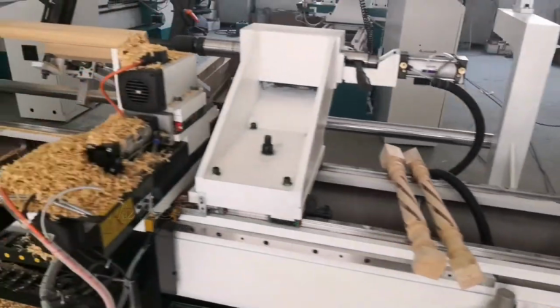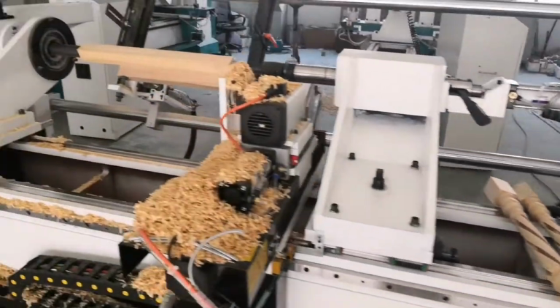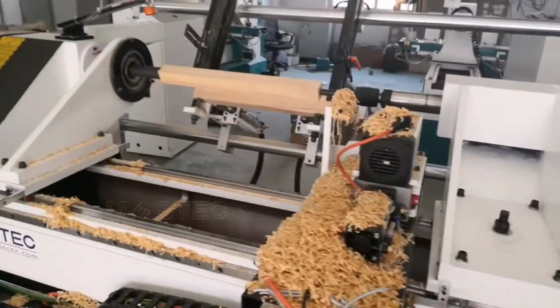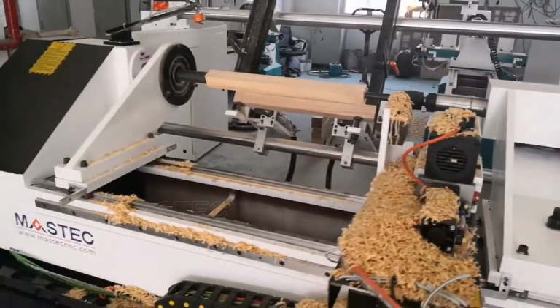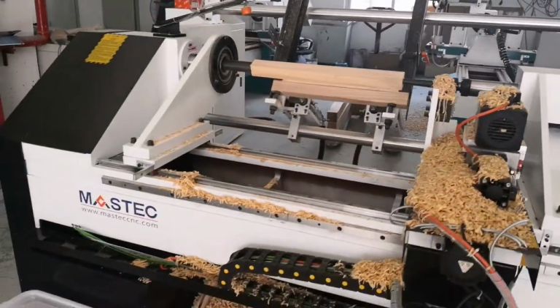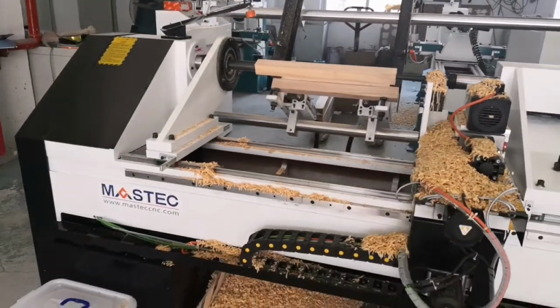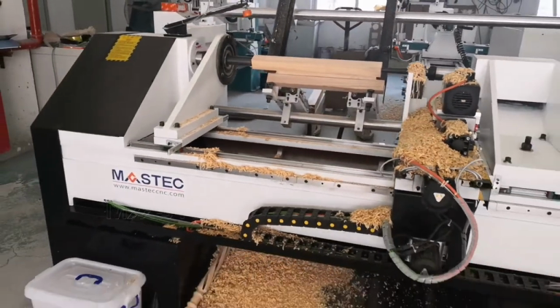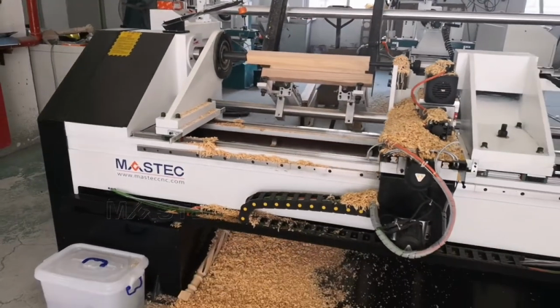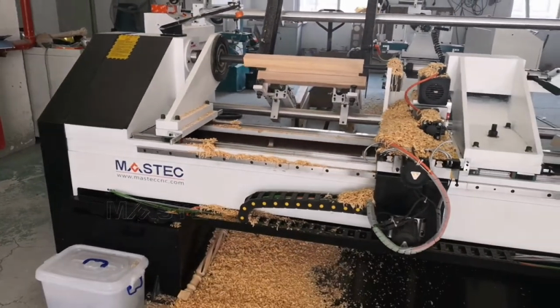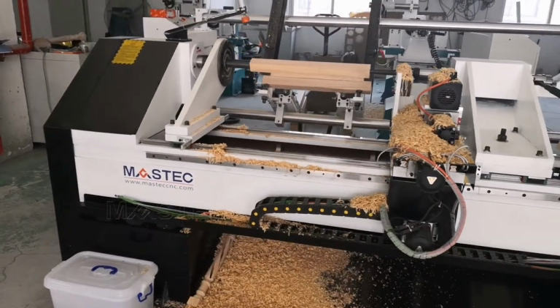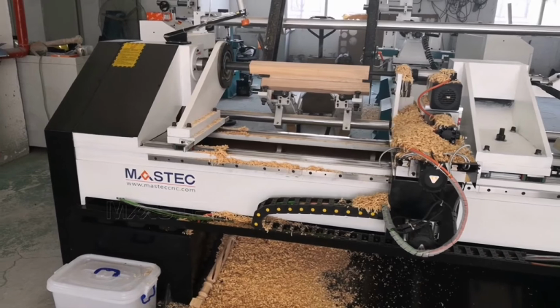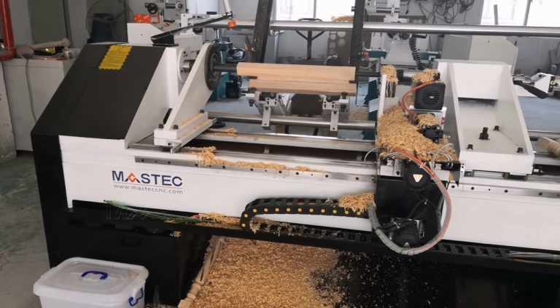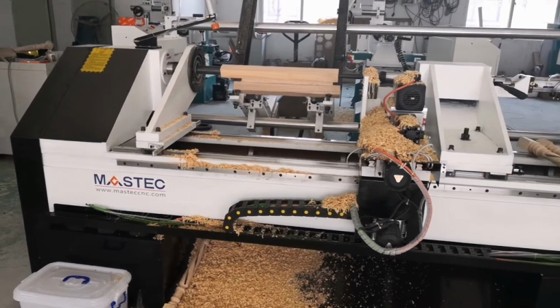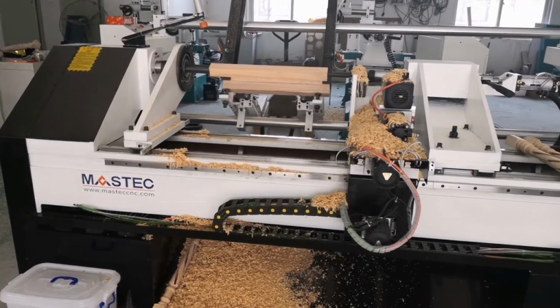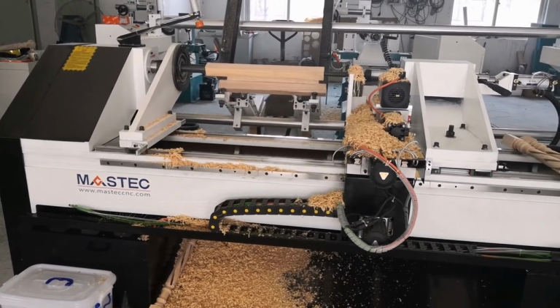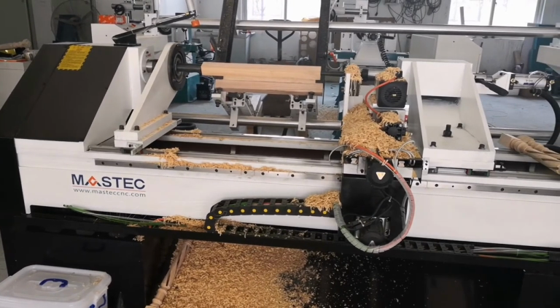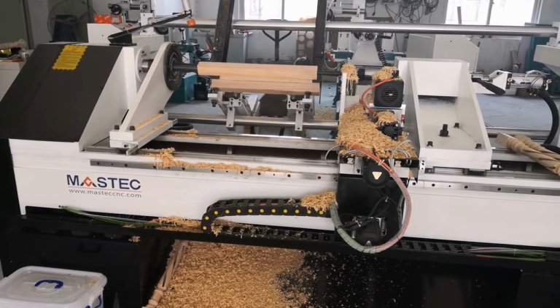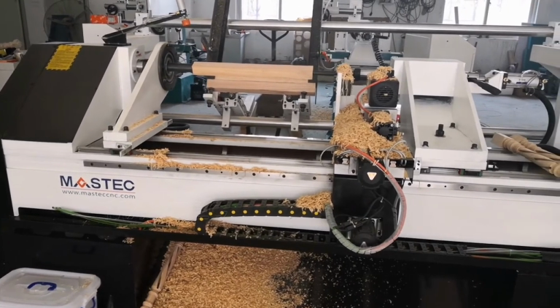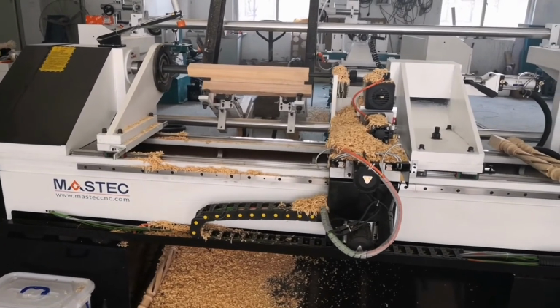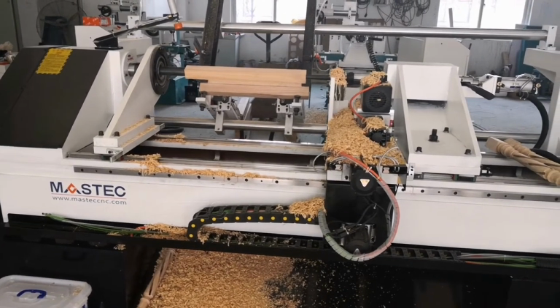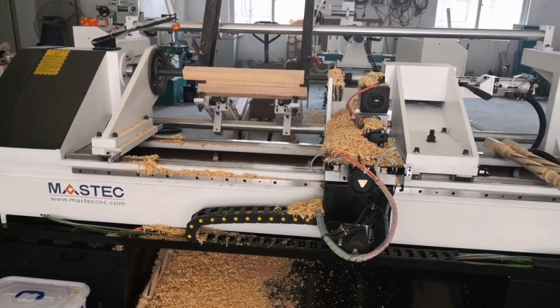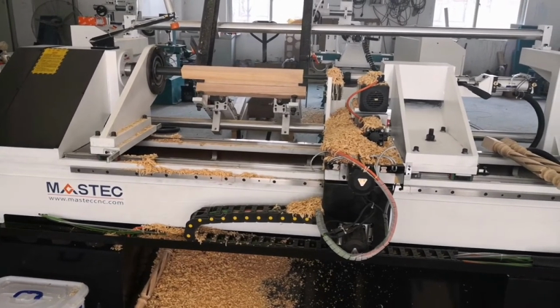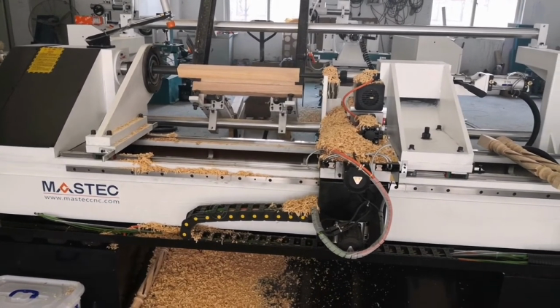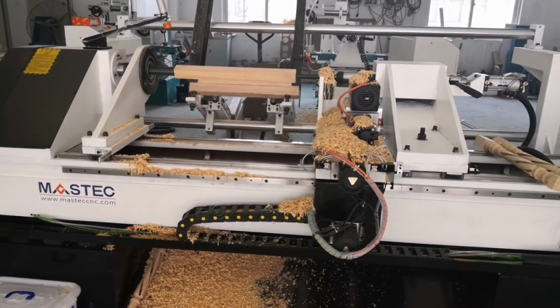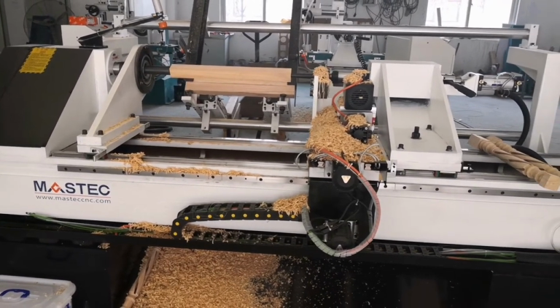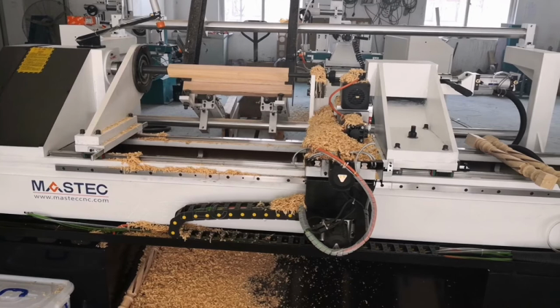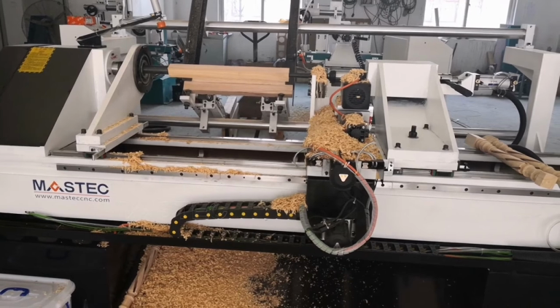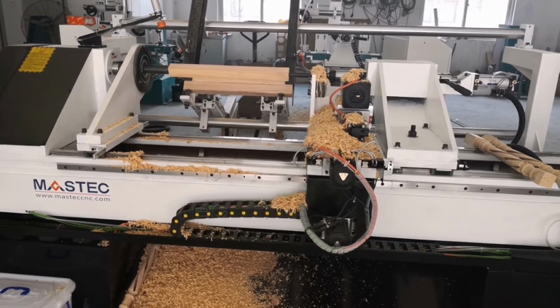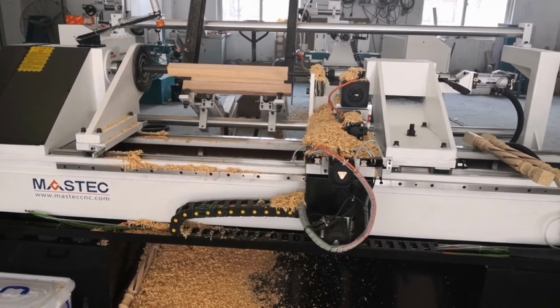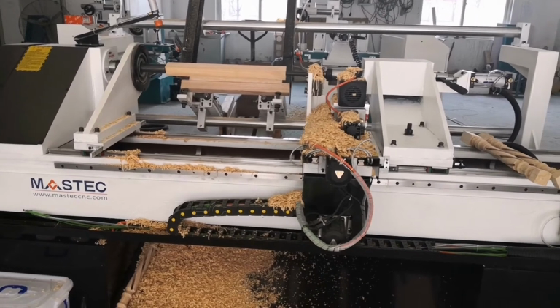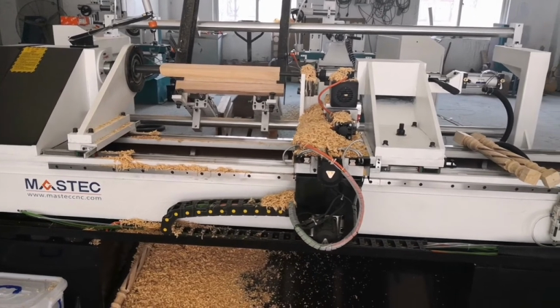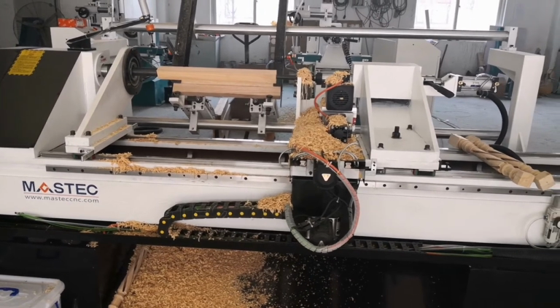The machine size: the maximum diameter is 300 millimeters and the length is 1,500 millimeters.